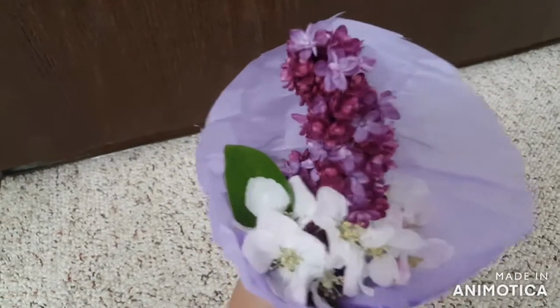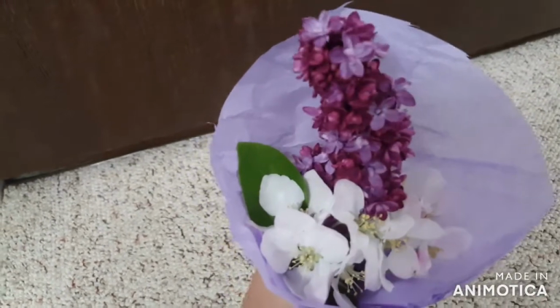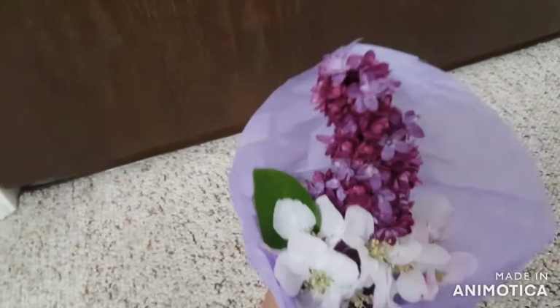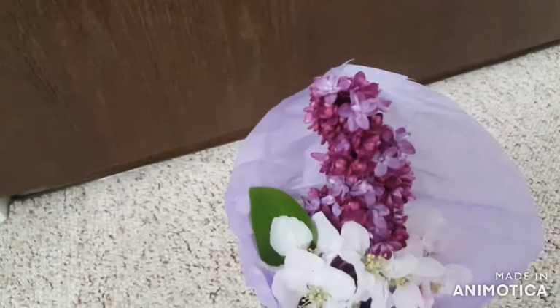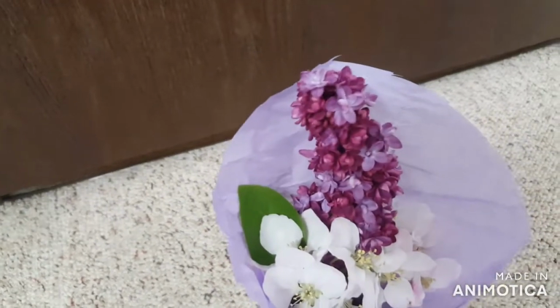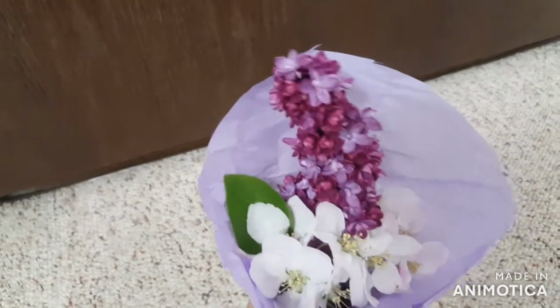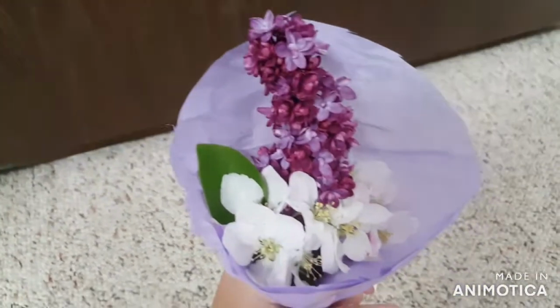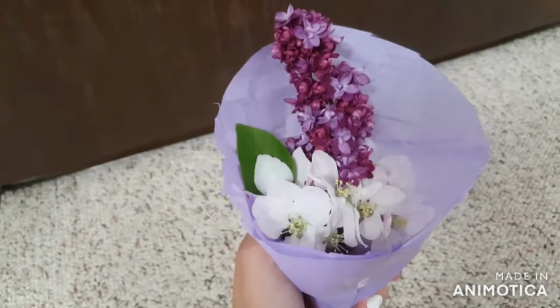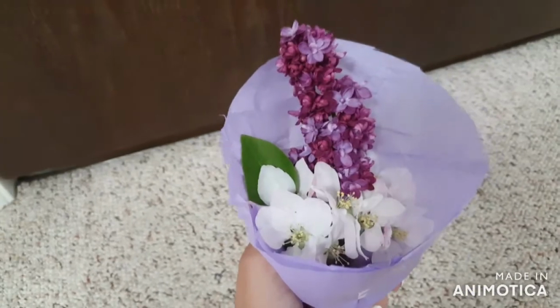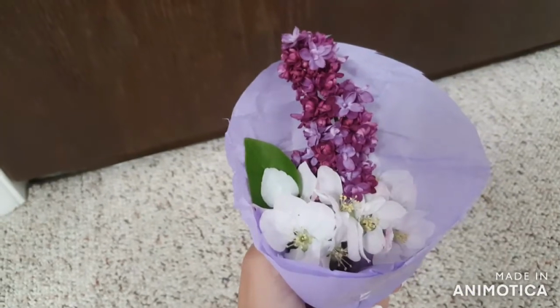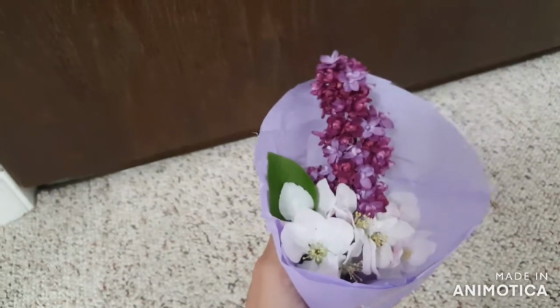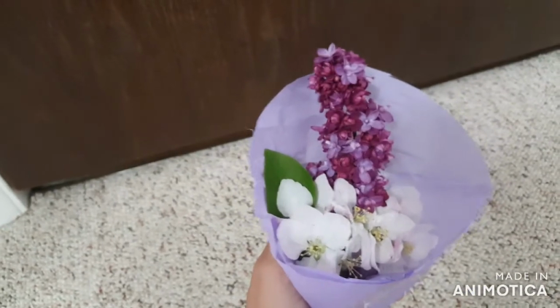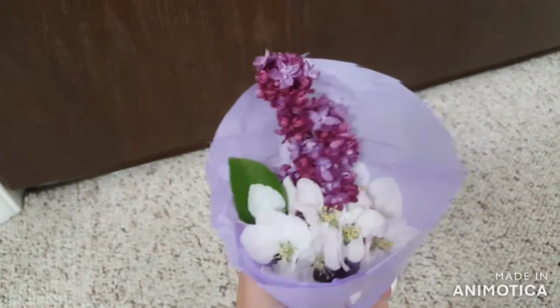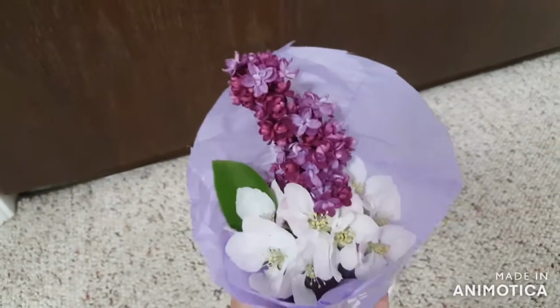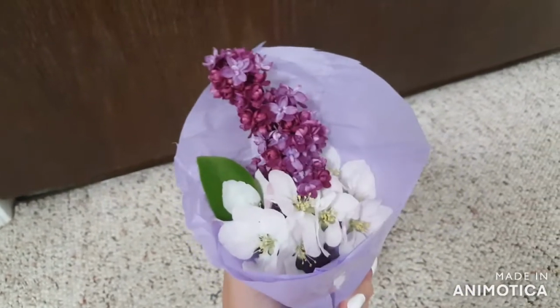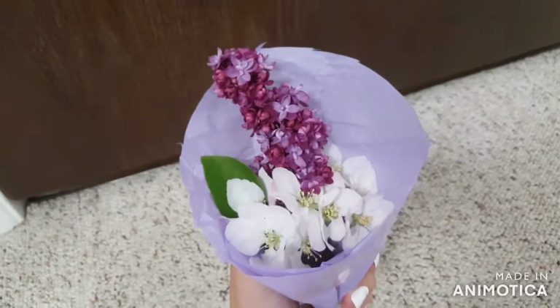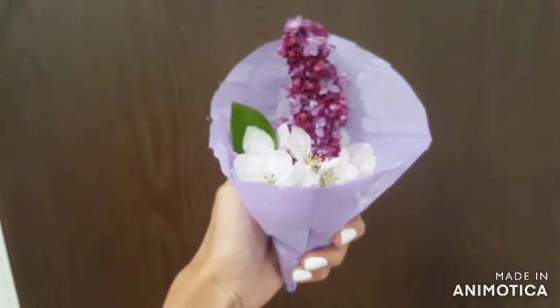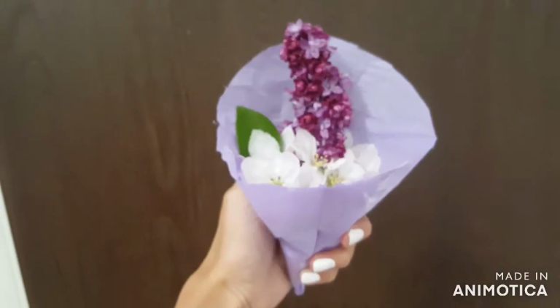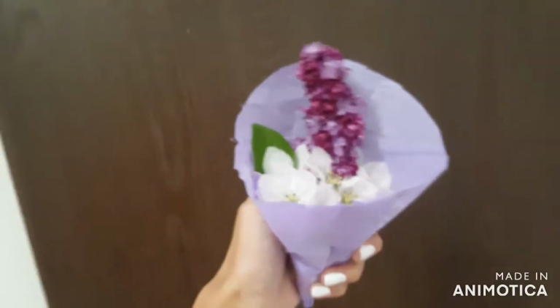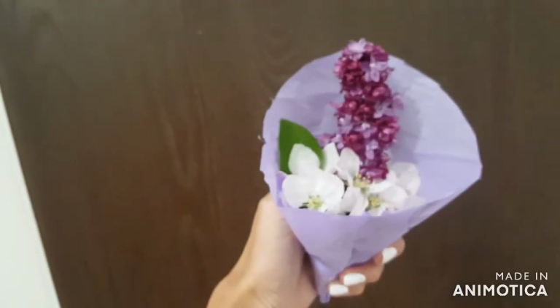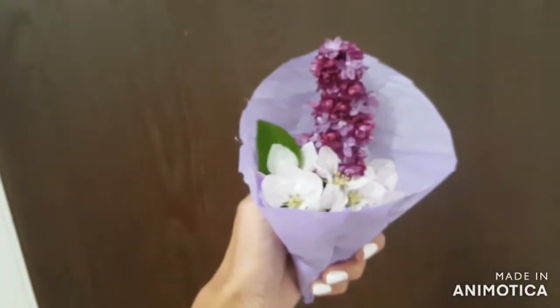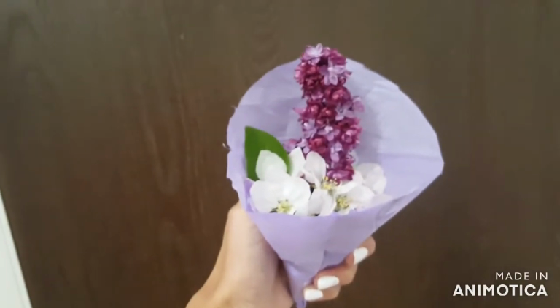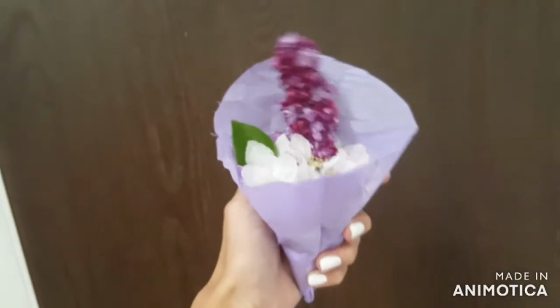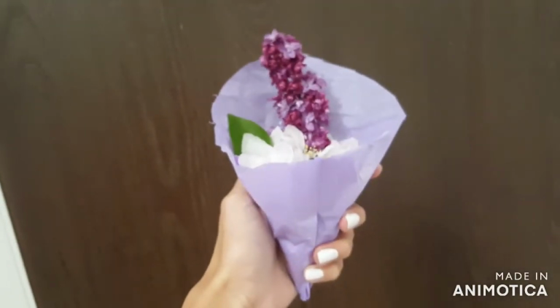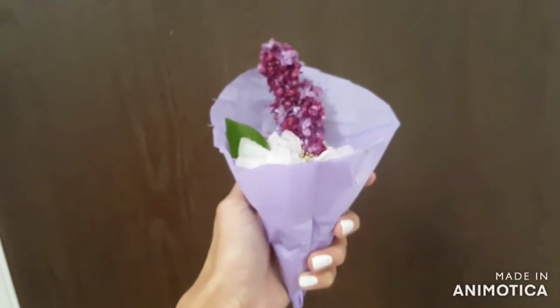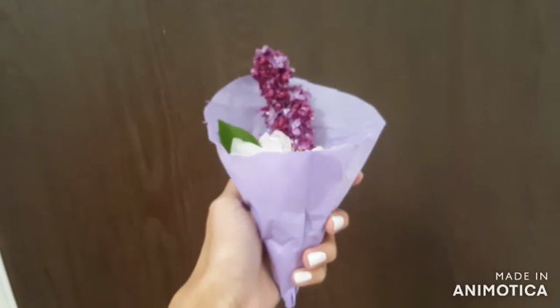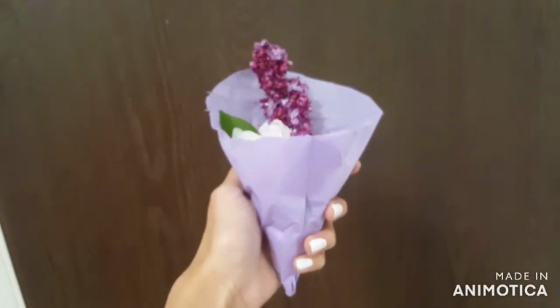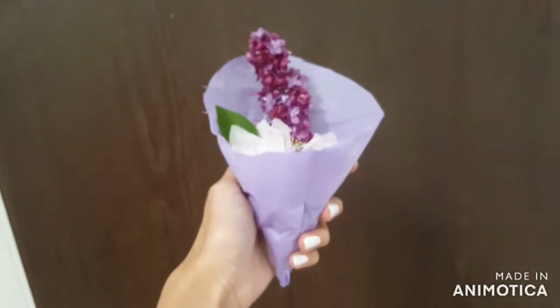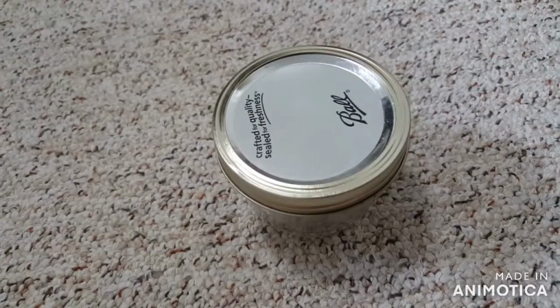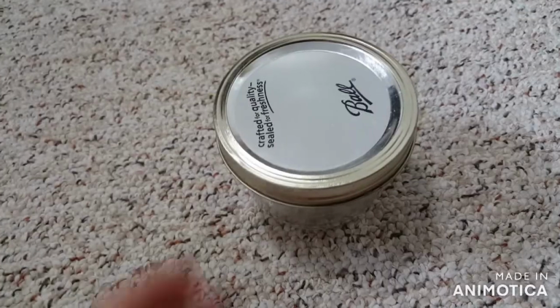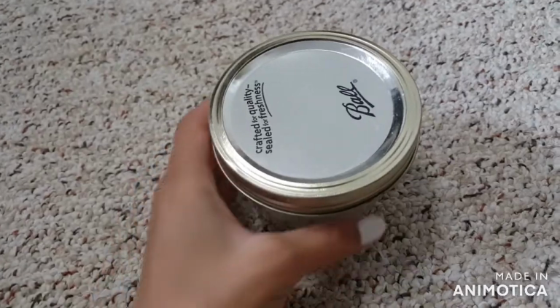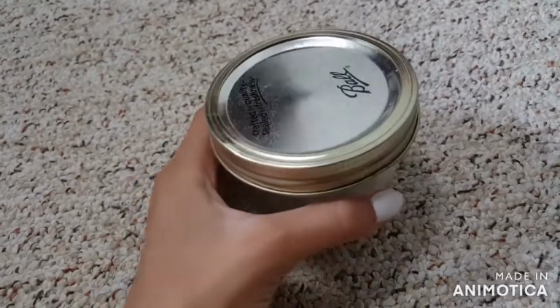Now you have this adorable mini bouquet that I'm sure your mom would love to receive on Mother's Day. It's such a fun gift — cute, unique, and mini, because everything that's mini is even cuter, right?